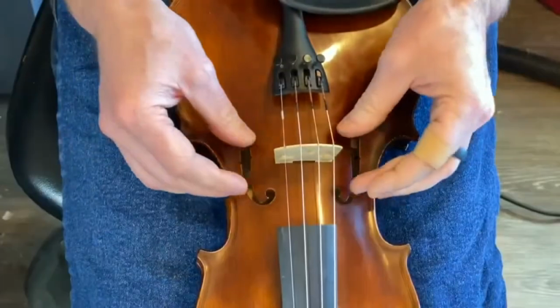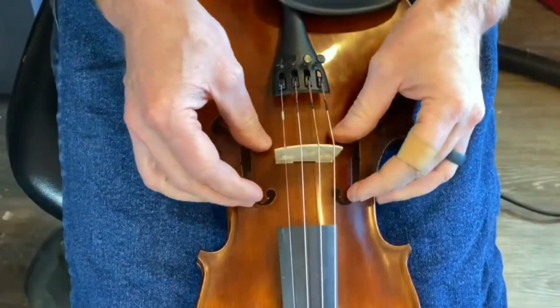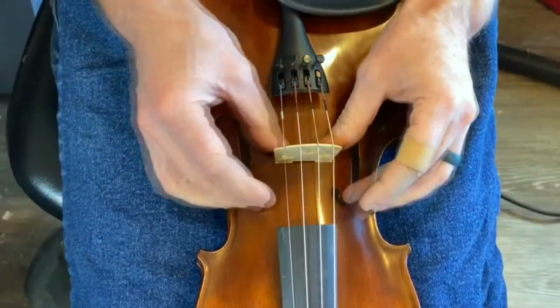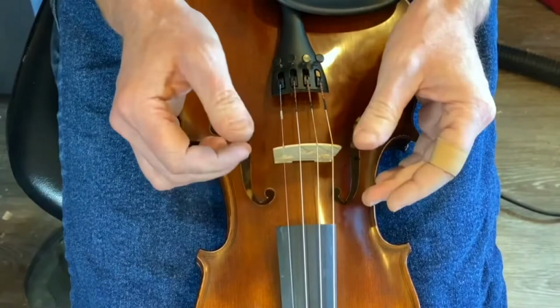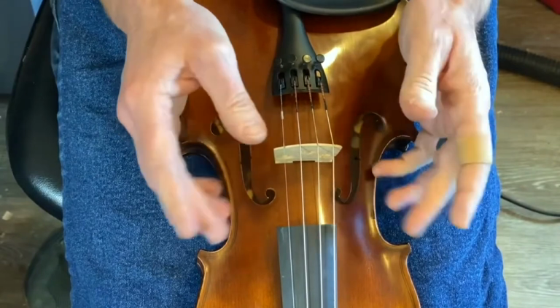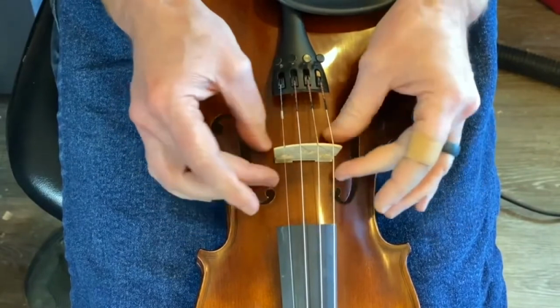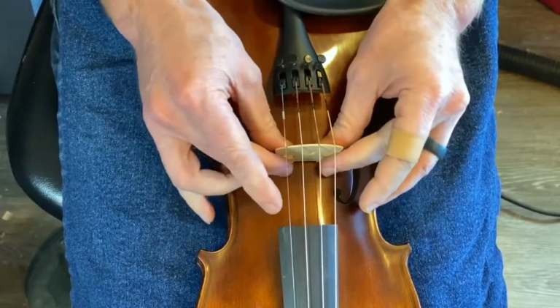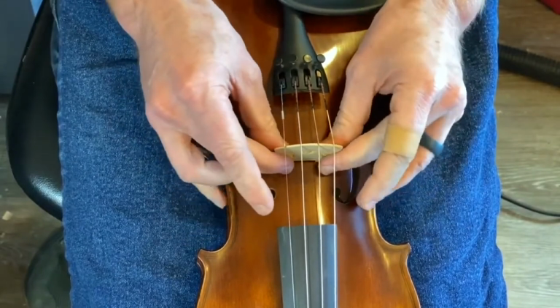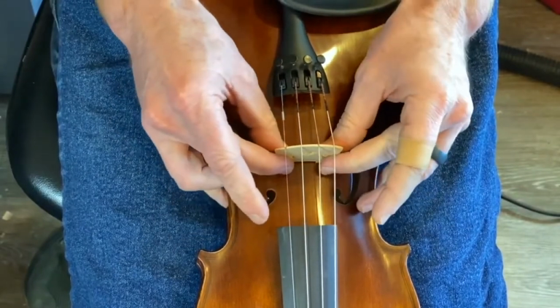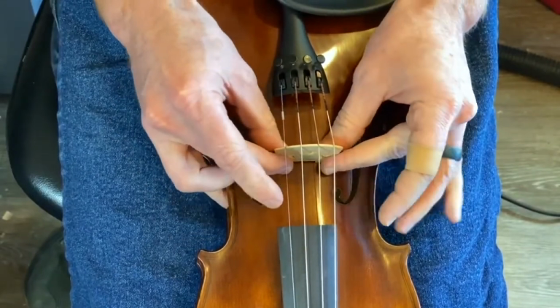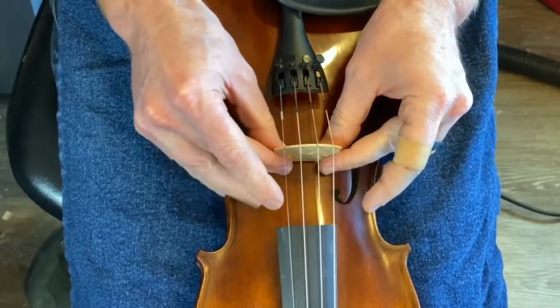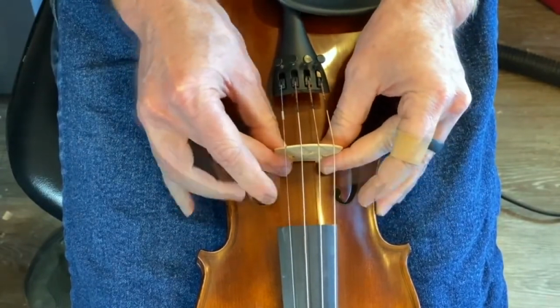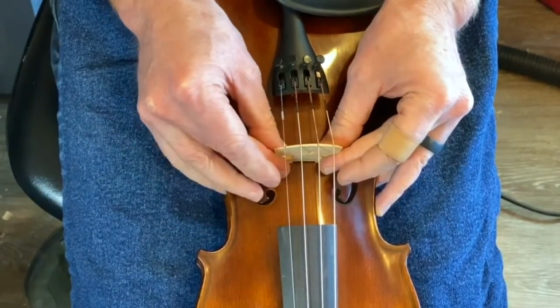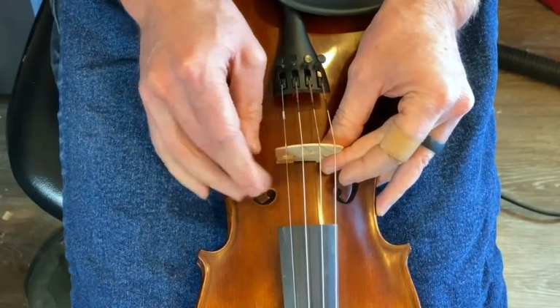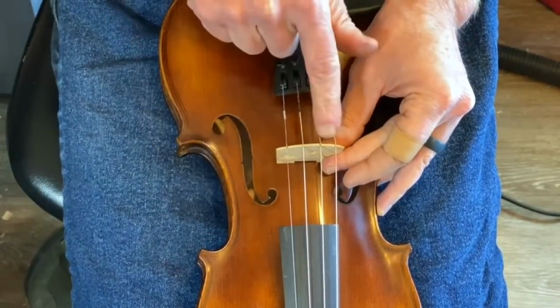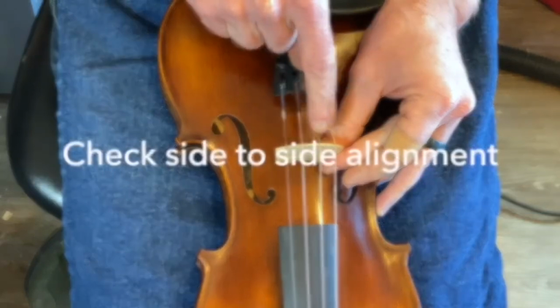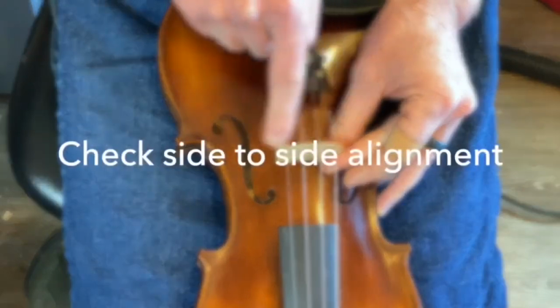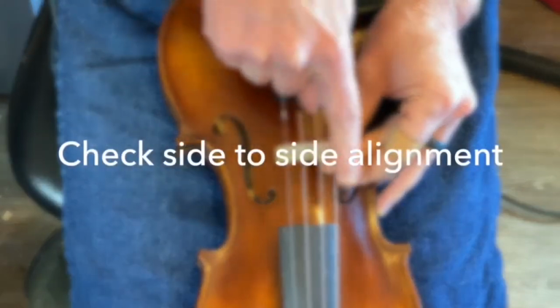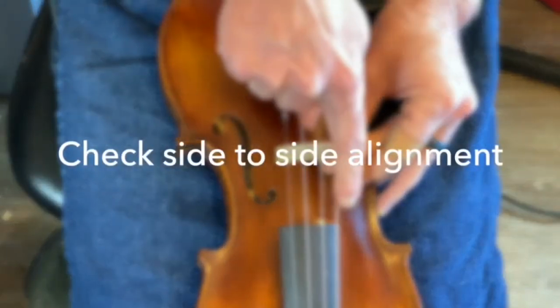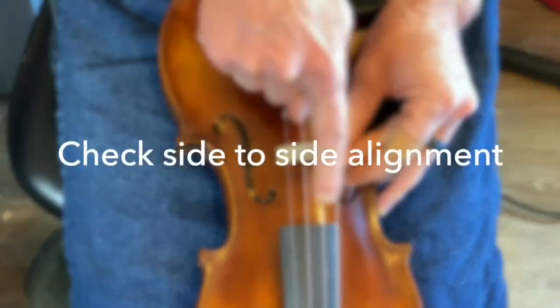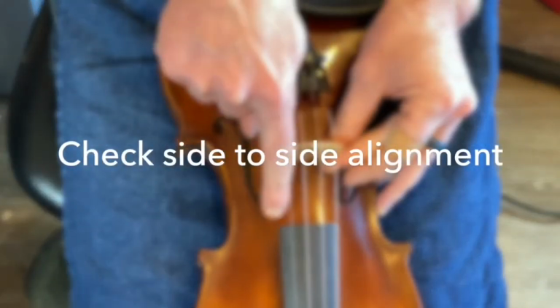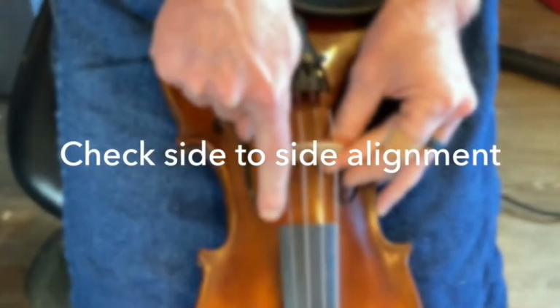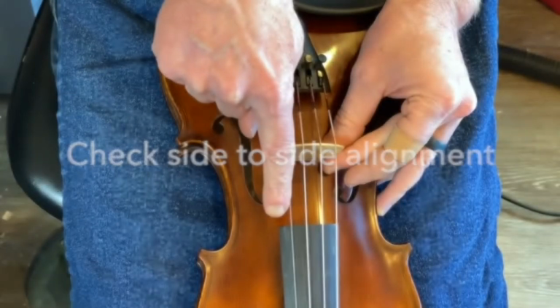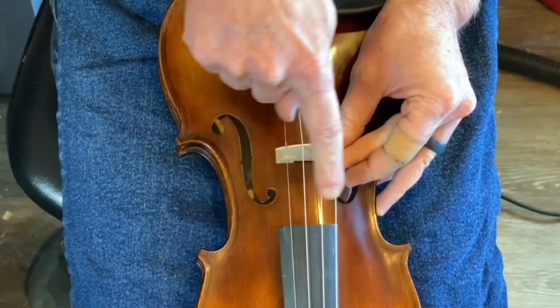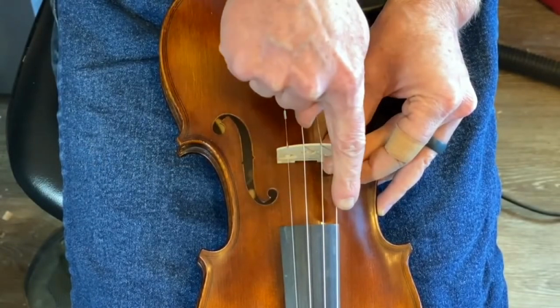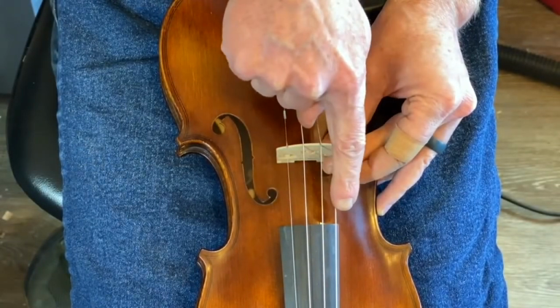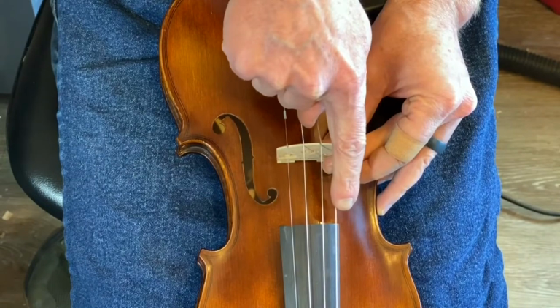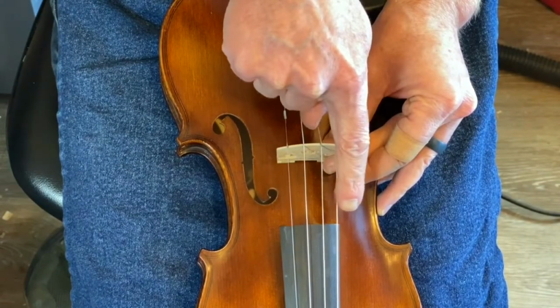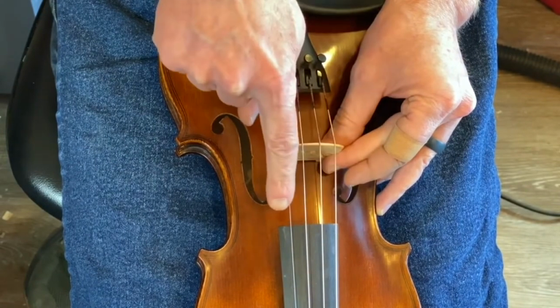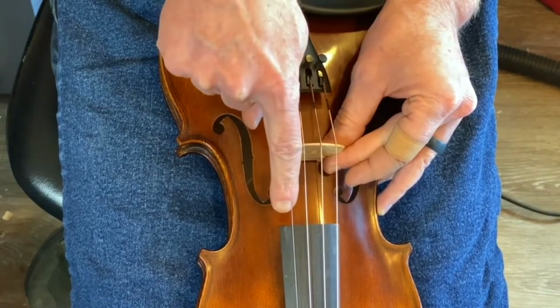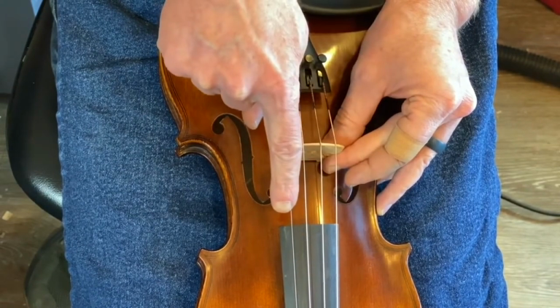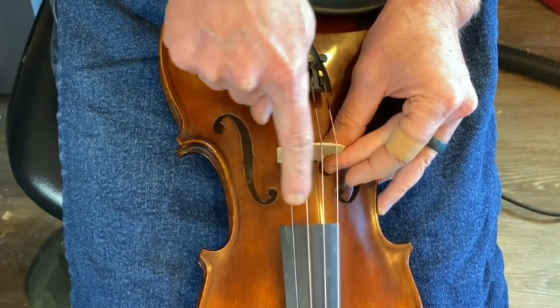To grip the bridge, use your thumbs and your middle fingers to pinch the feet of the bridge. We can see here that the side-to-side alignment is off when we look at where the G string and the E string are sitting relative to the outside of the fingerboard.